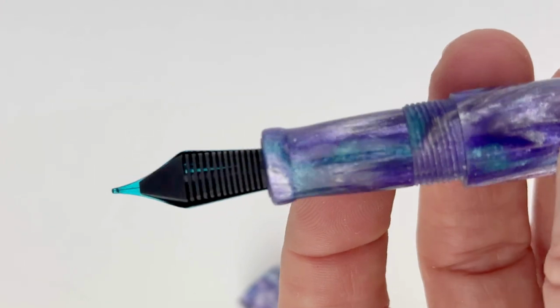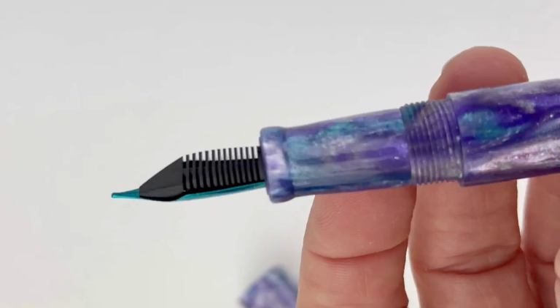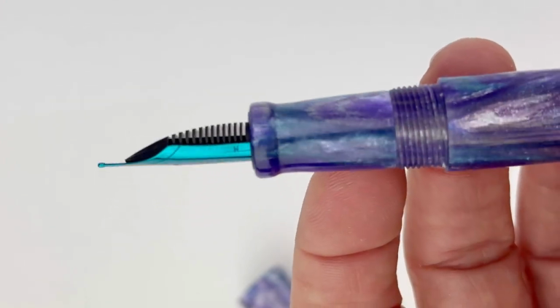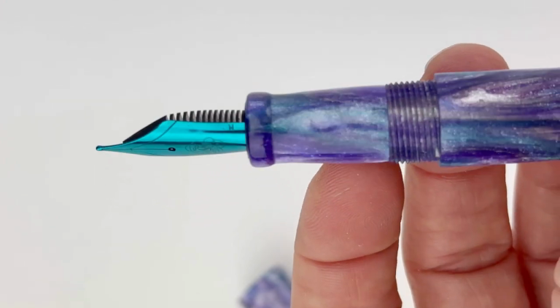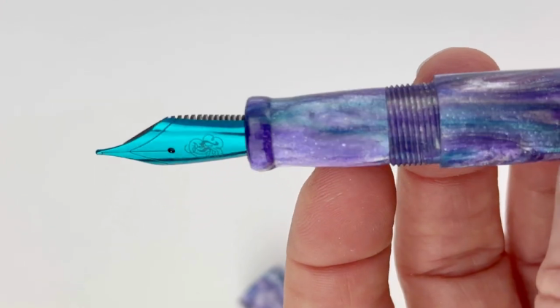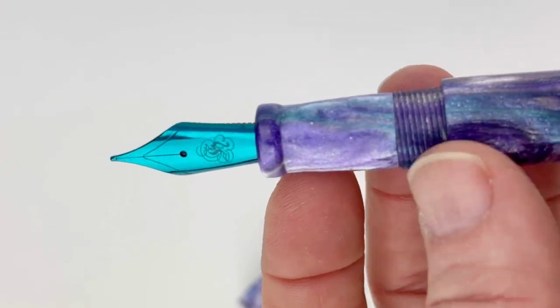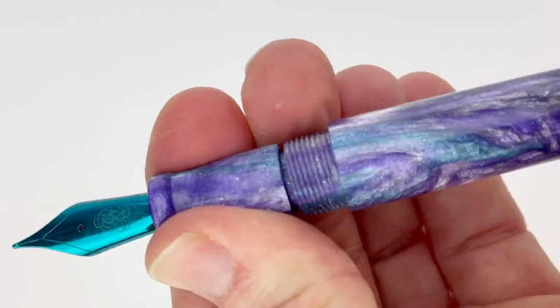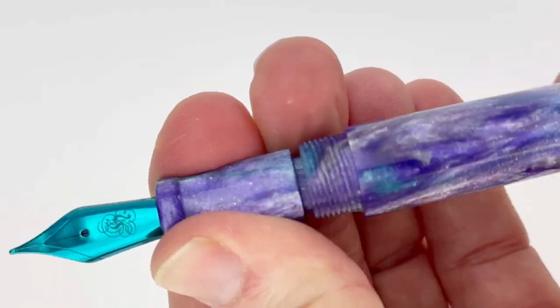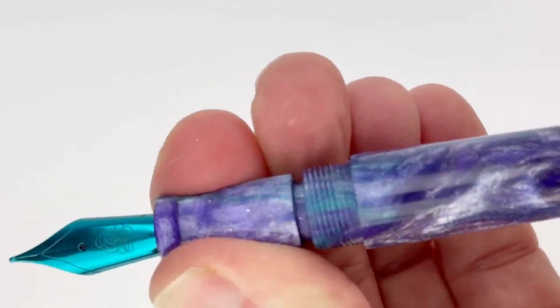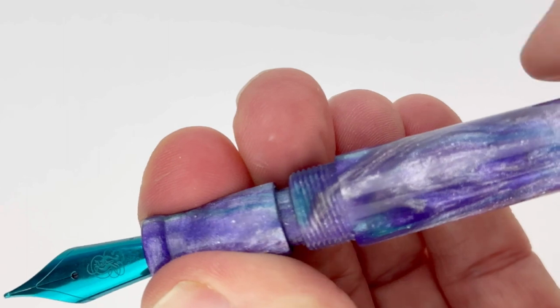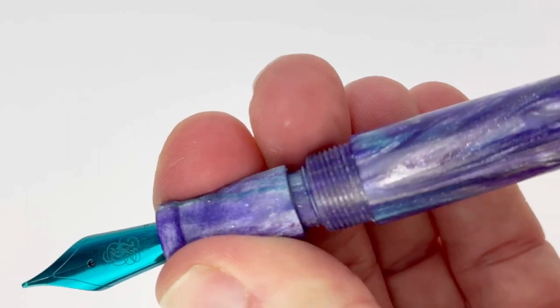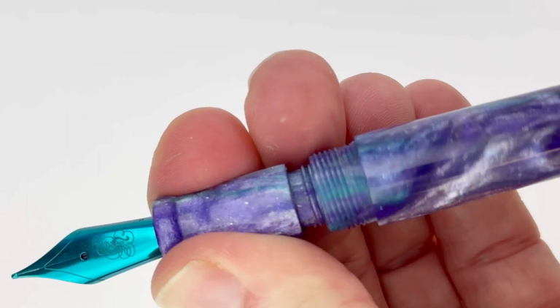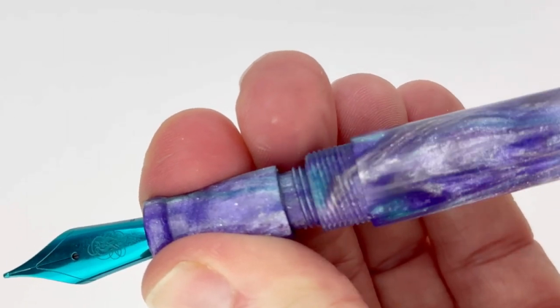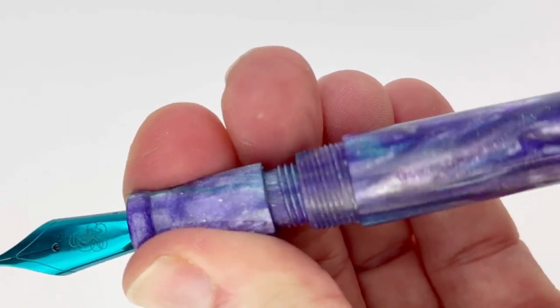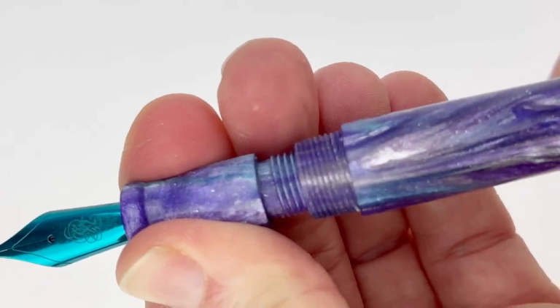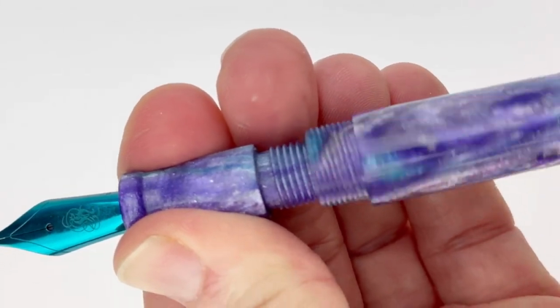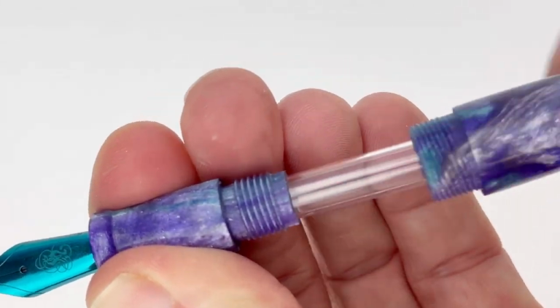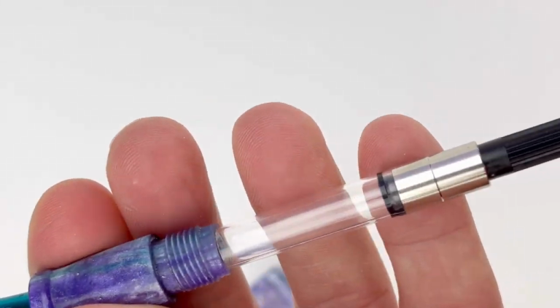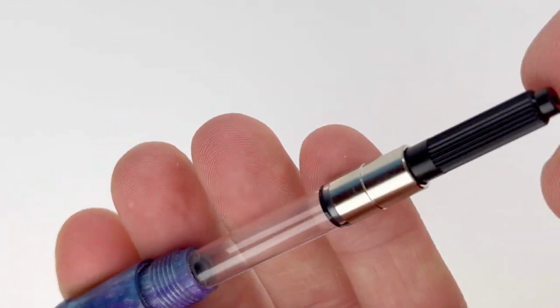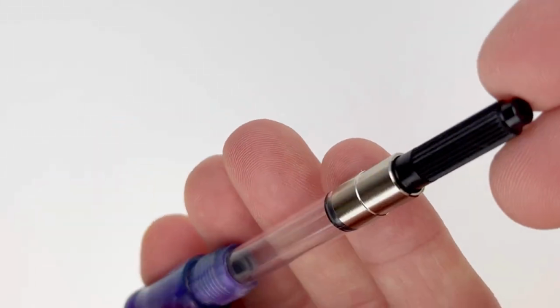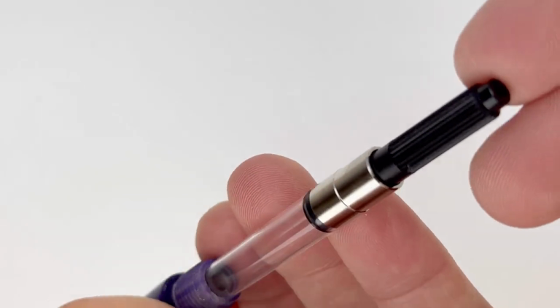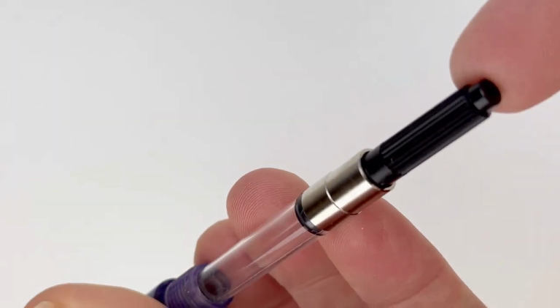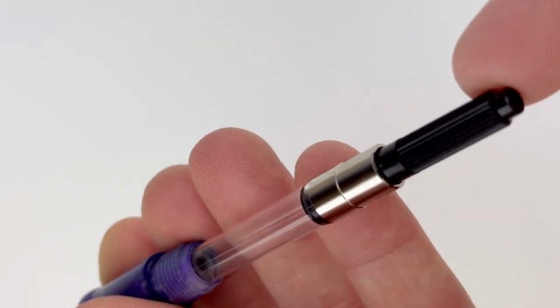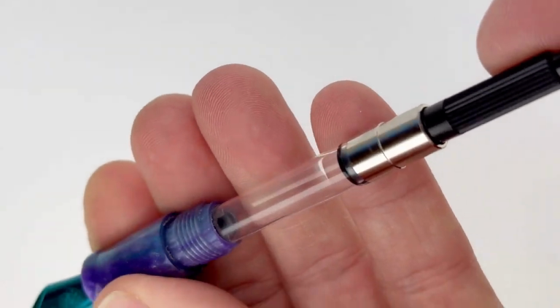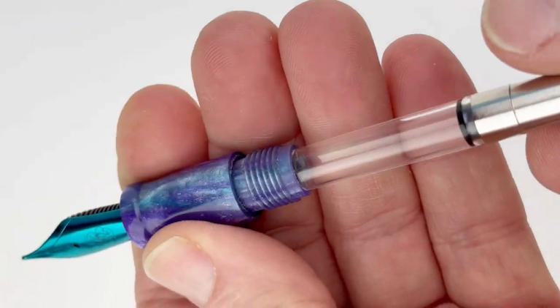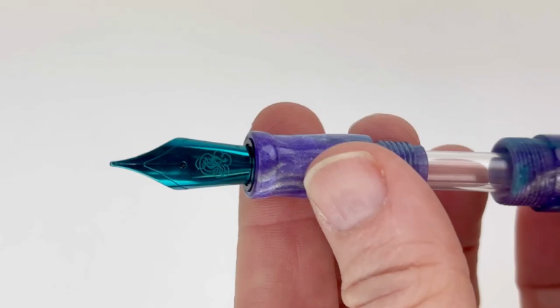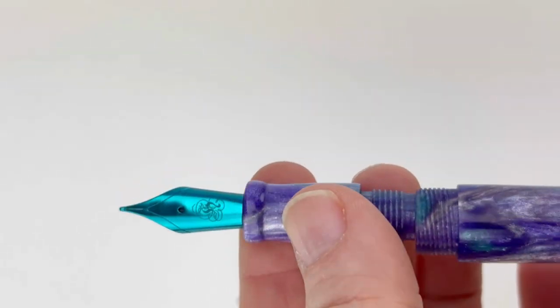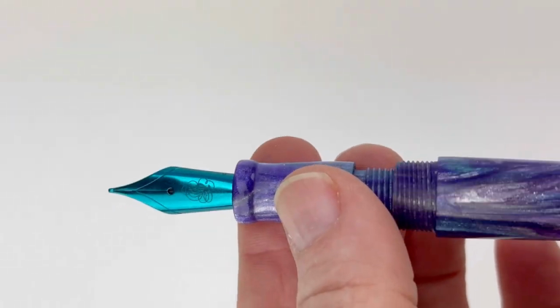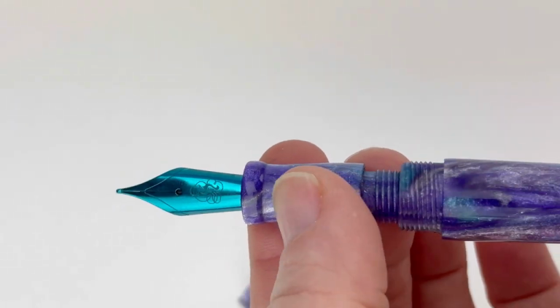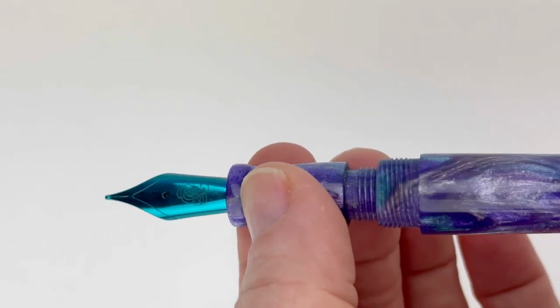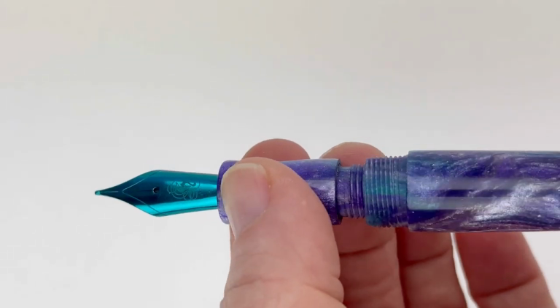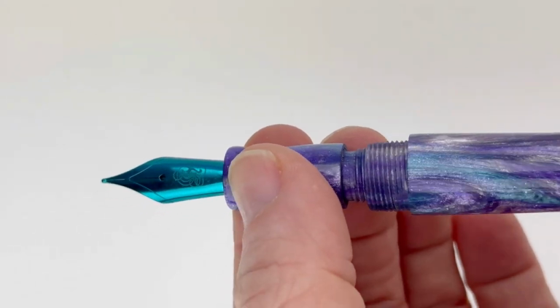The section matches the barrel and cap, and the B24 is a cartridge converter fountain pen. You access the converter by removing the barrel from the section, and the converter is already installed in your pen when you receive it.